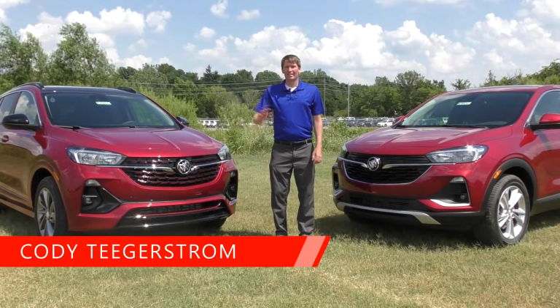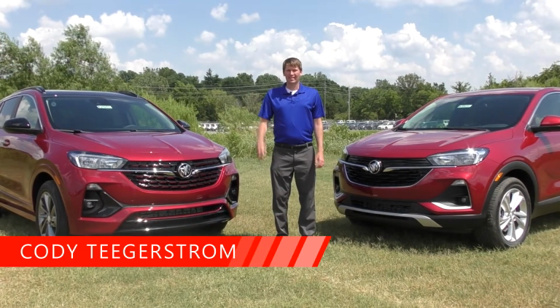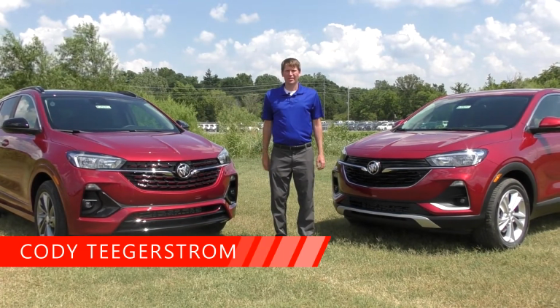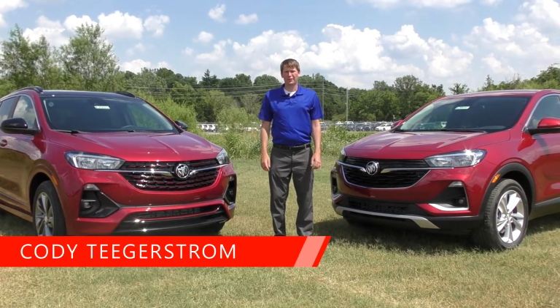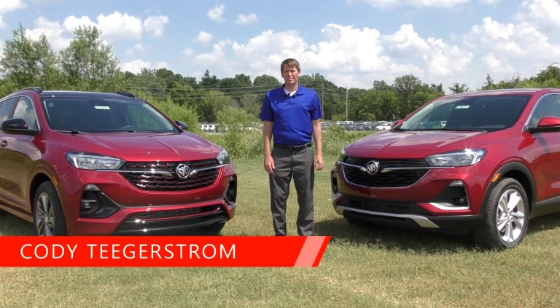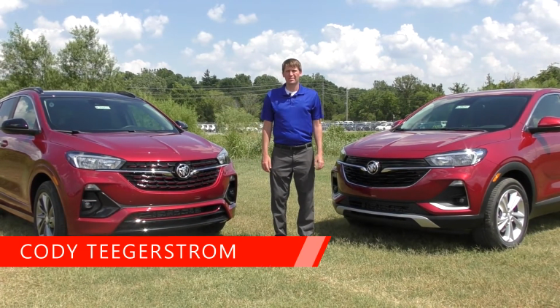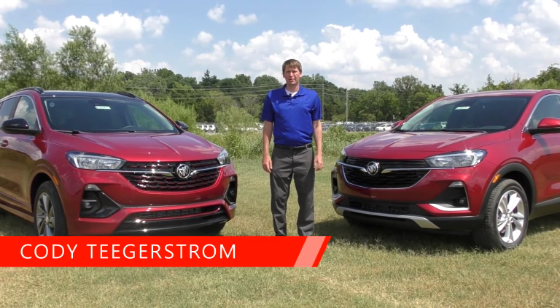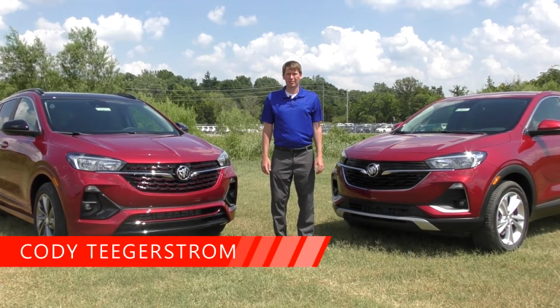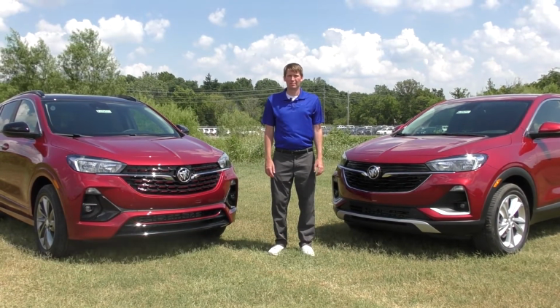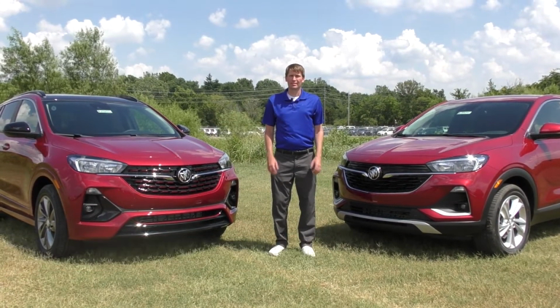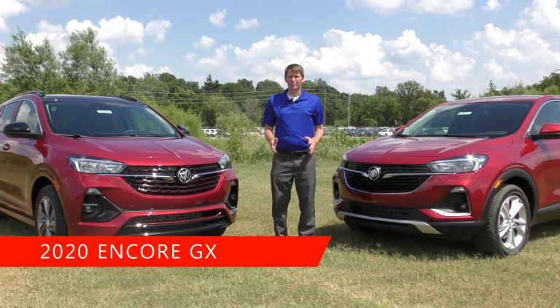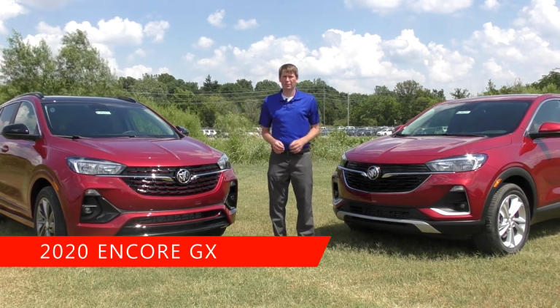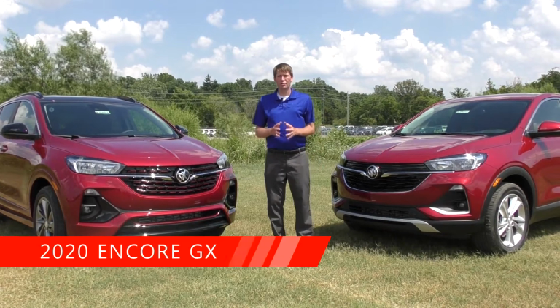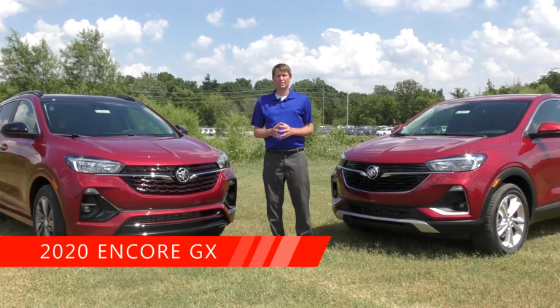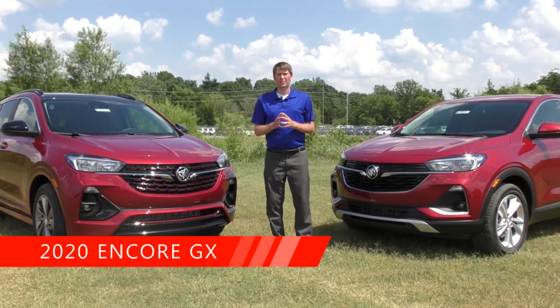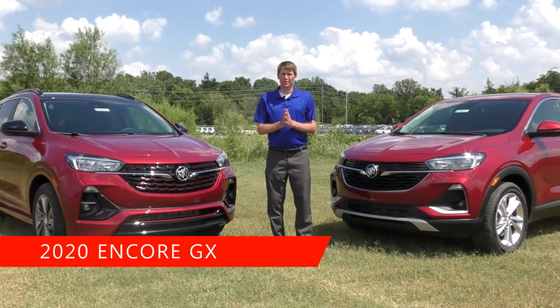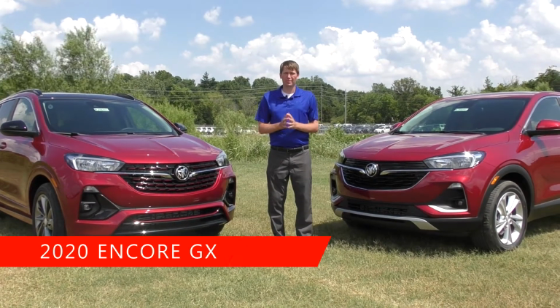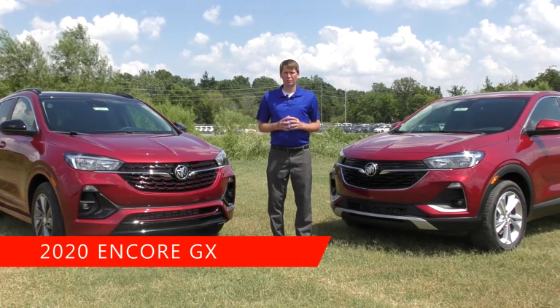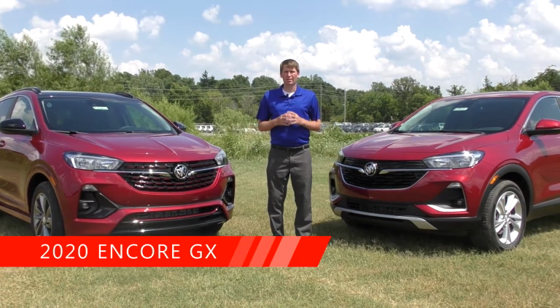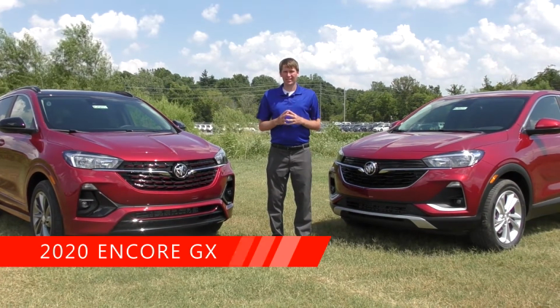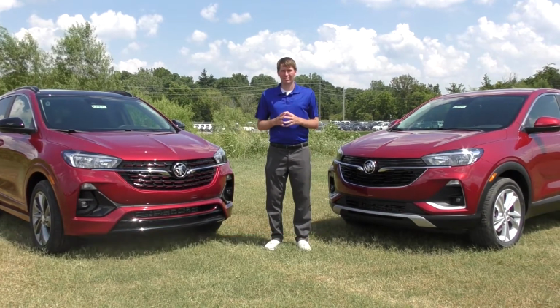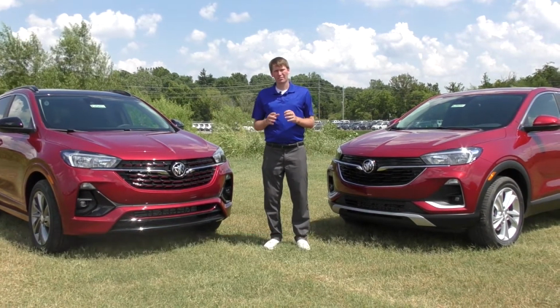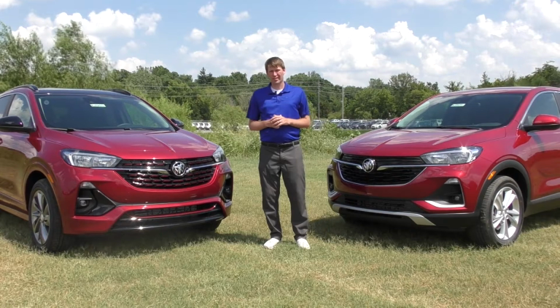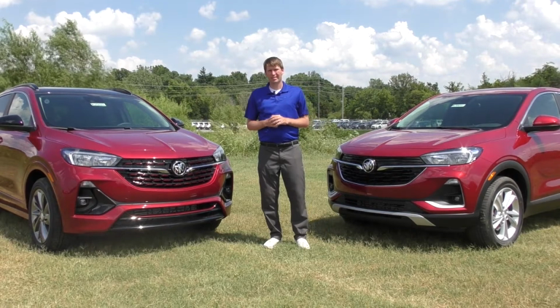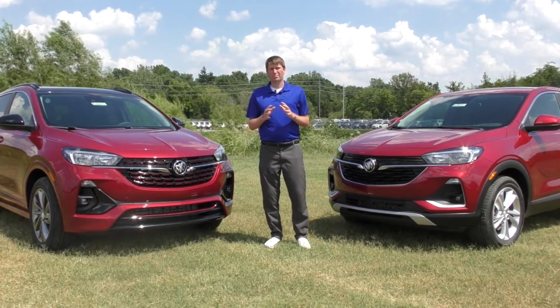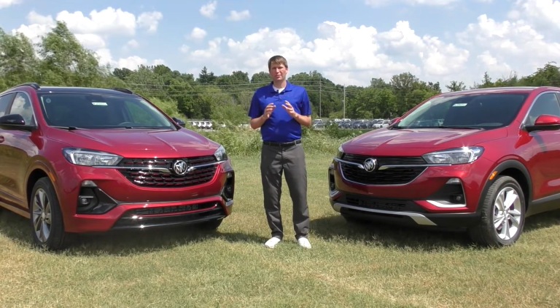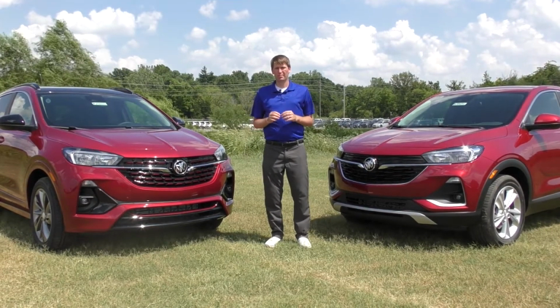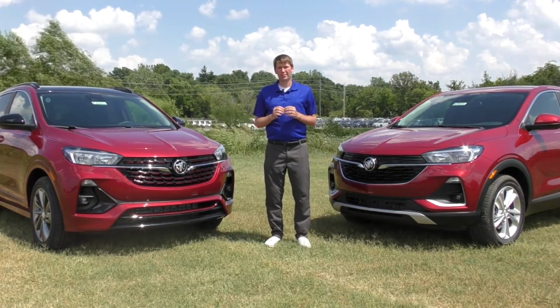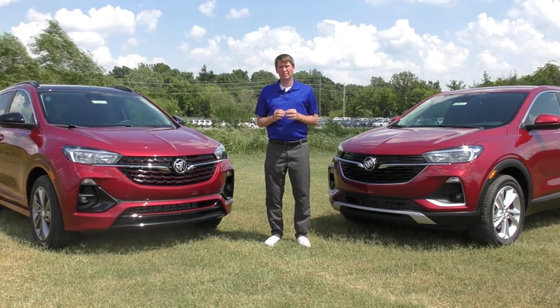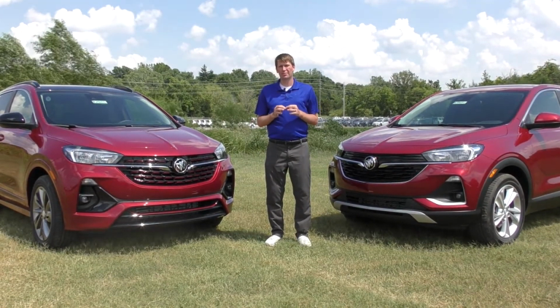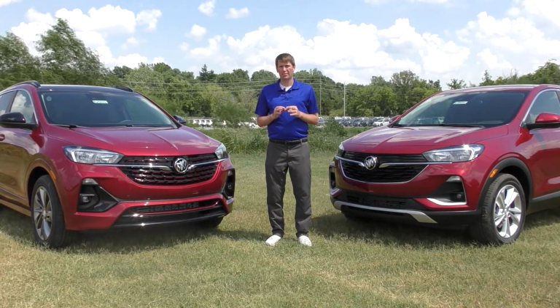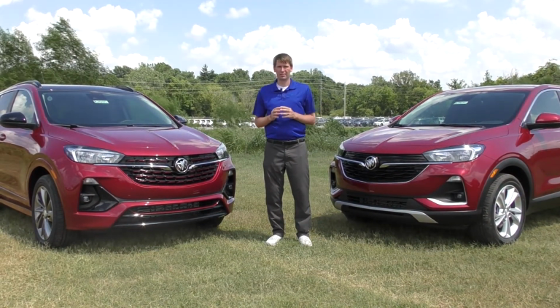Hi, Cody here from Ferguson Buick GMC in Broken Arrow, Oklahoma. Today I want to go over the all-new 2020 Buick Encore GX. The Encore GX is Buick's newest member in their lineup of SUV and crossover models.